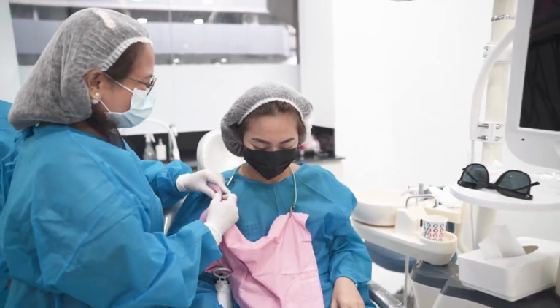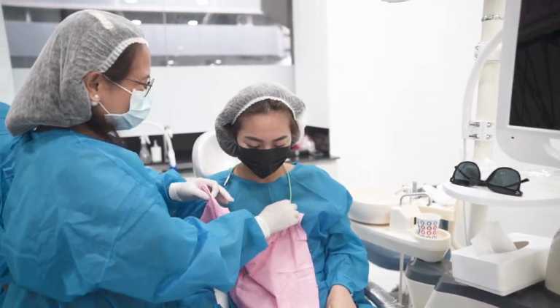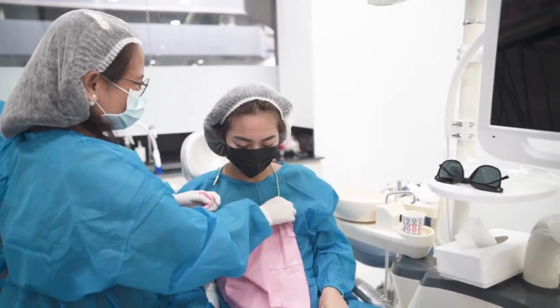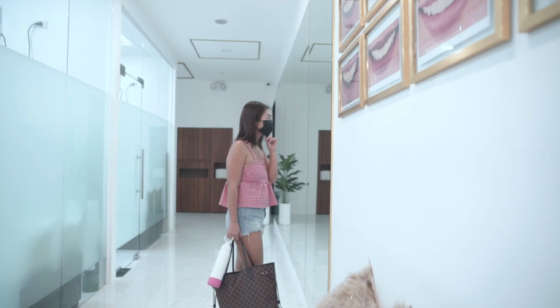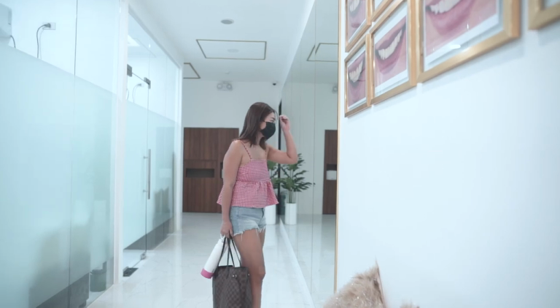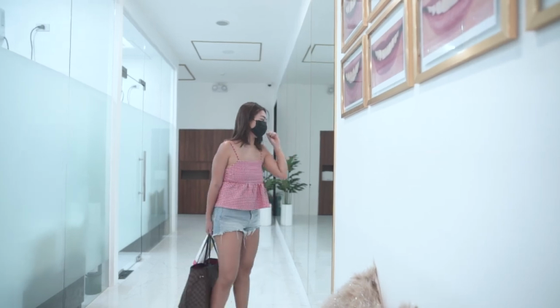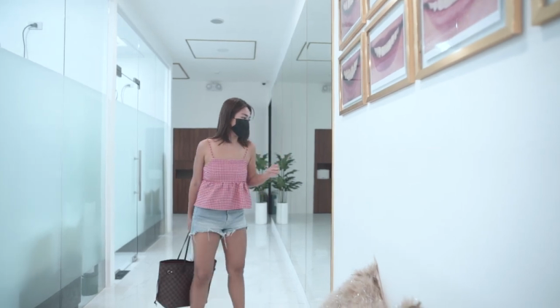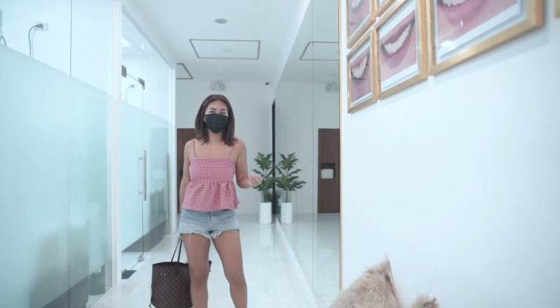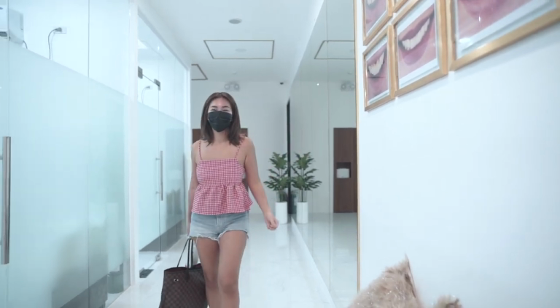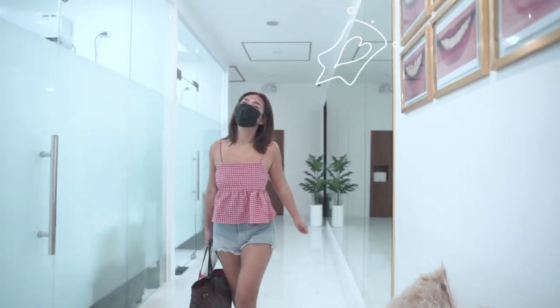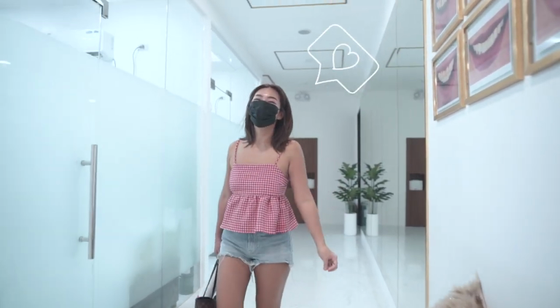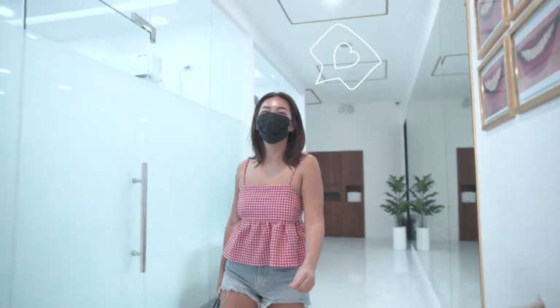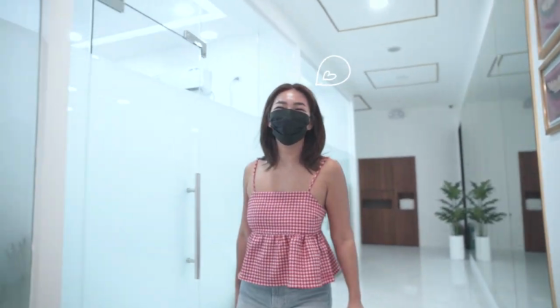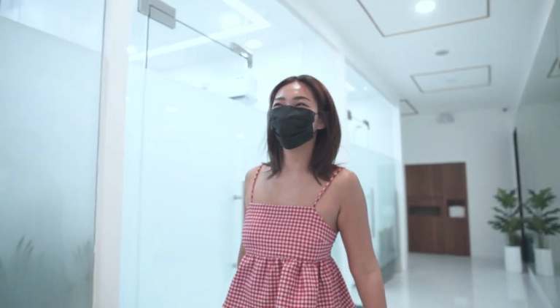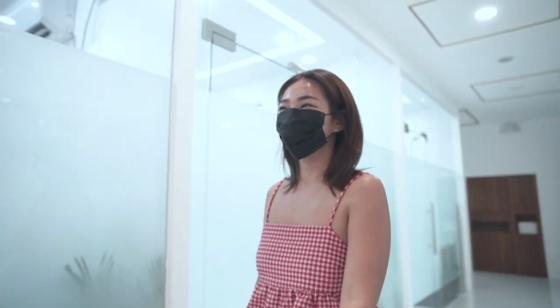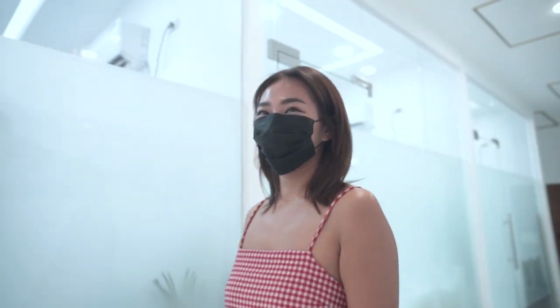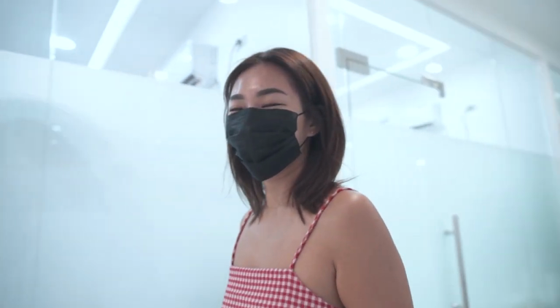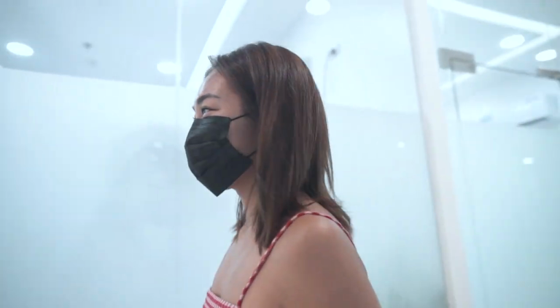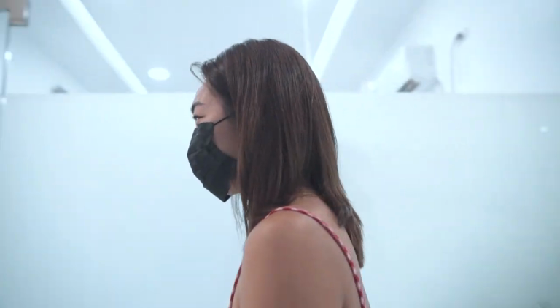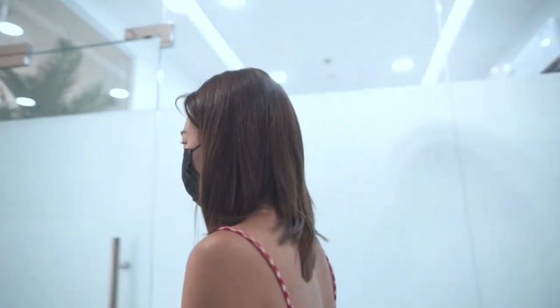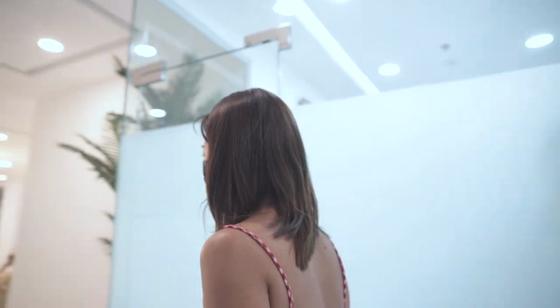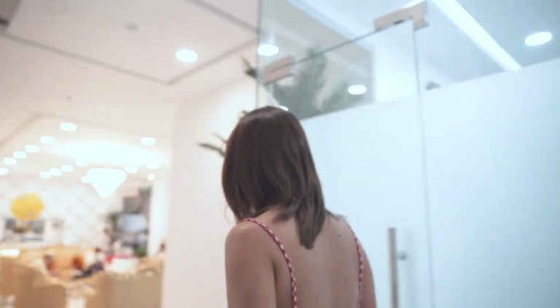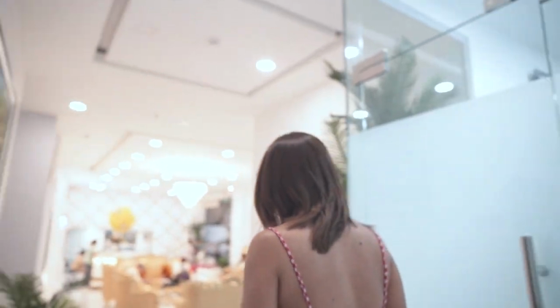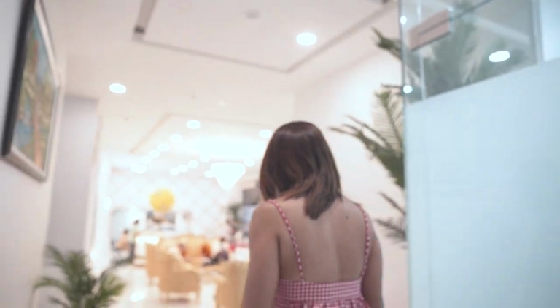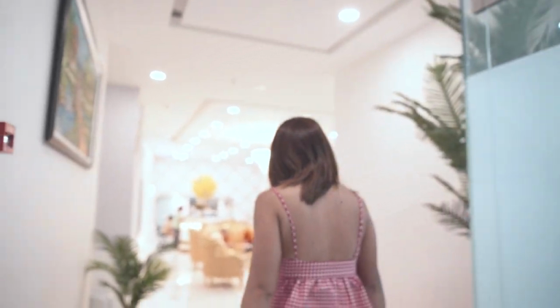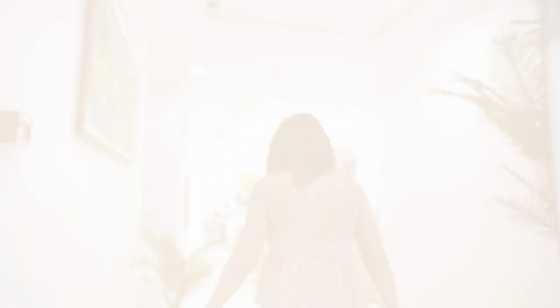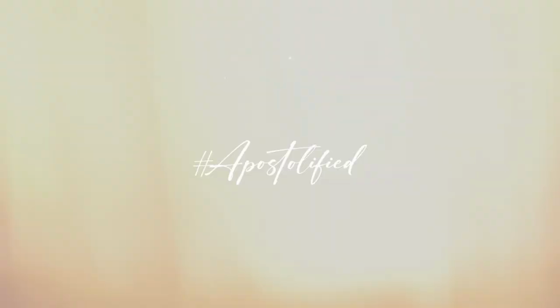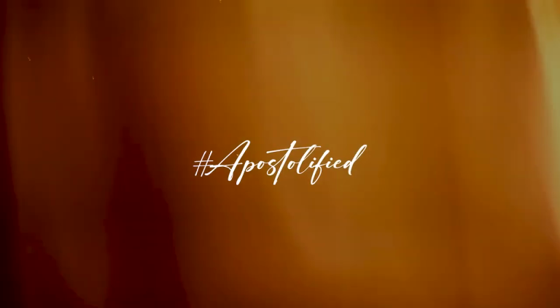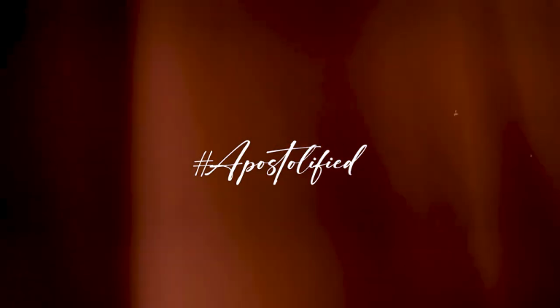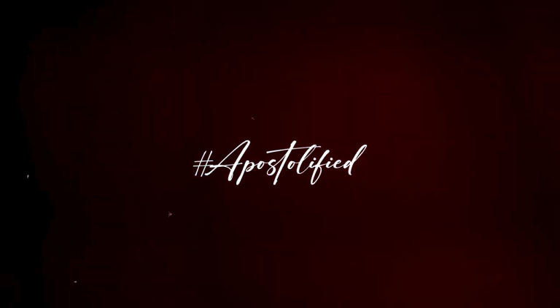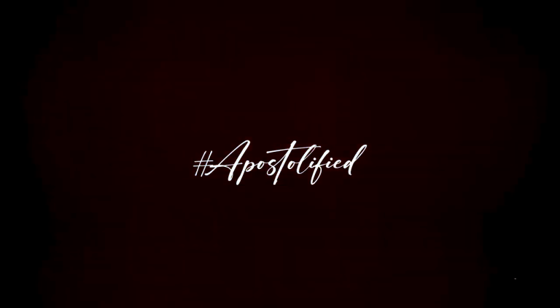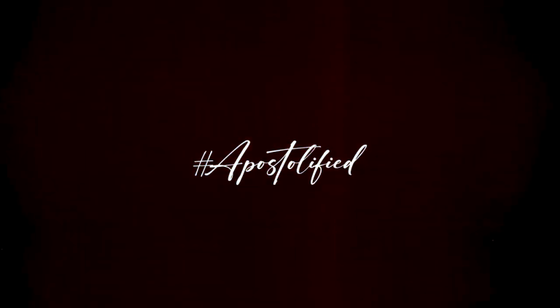And there you have it, guys! That's our whole teeth whitening process. If you're interested to have it done, you can contact us at any of our social media accounts. Thank you and see you soon!